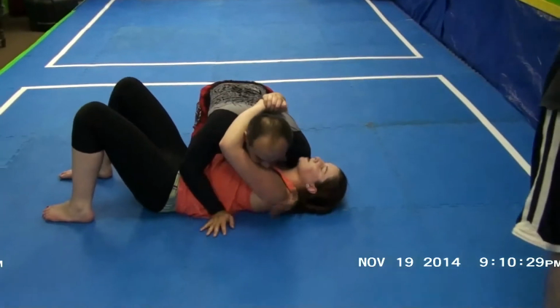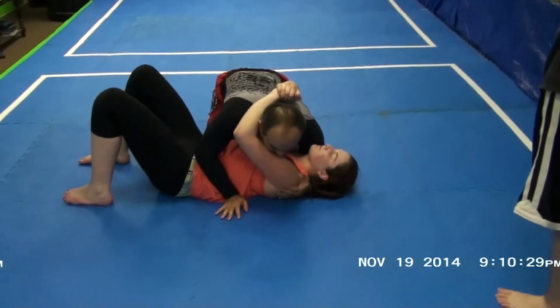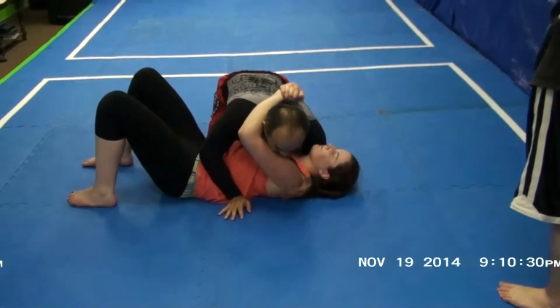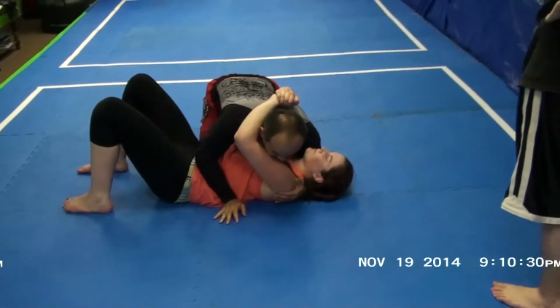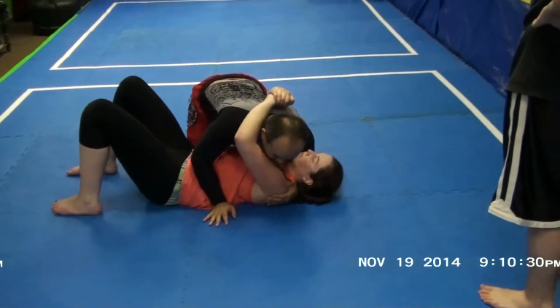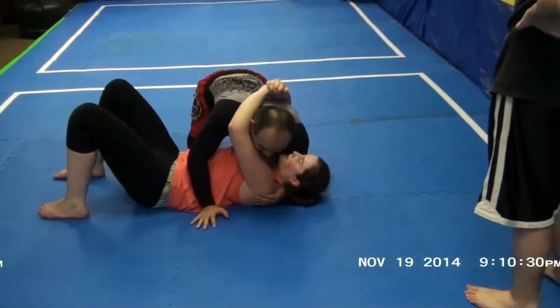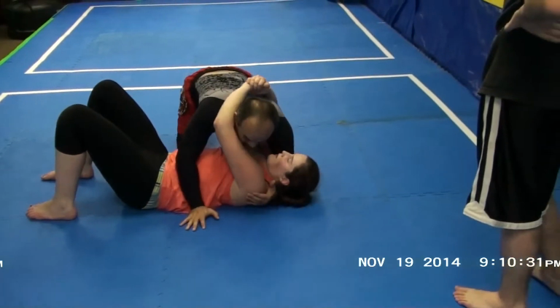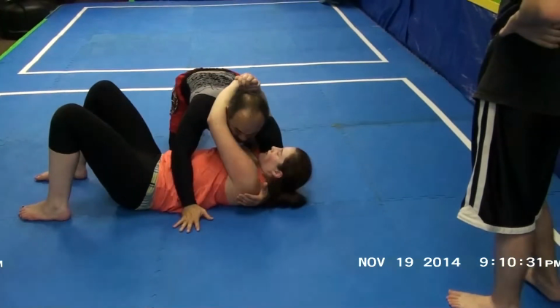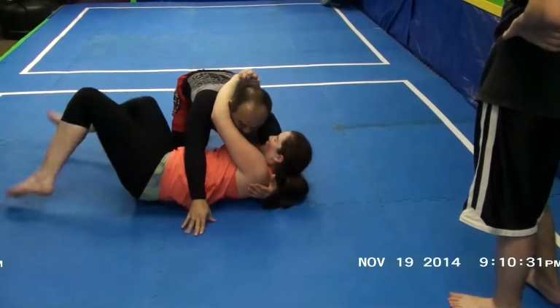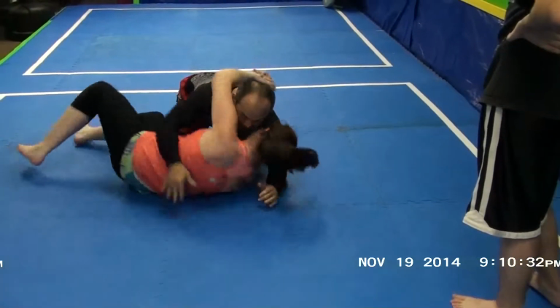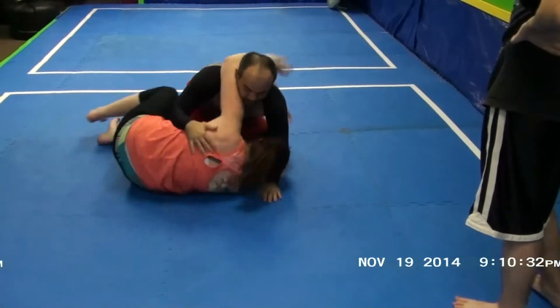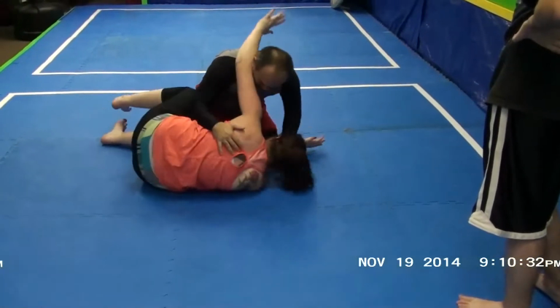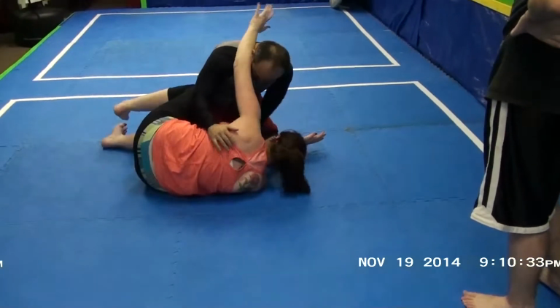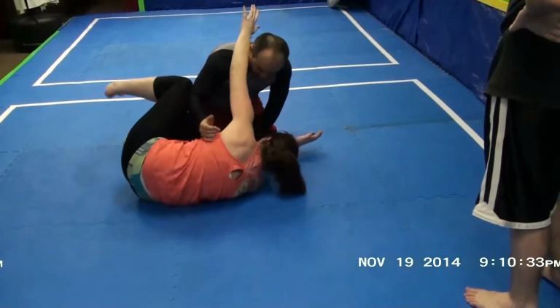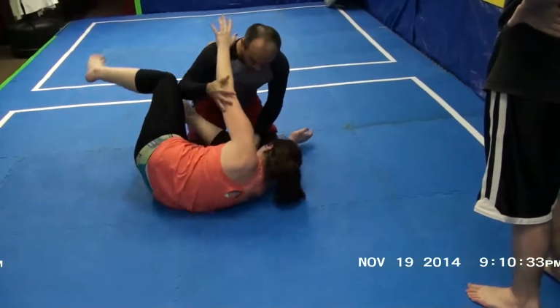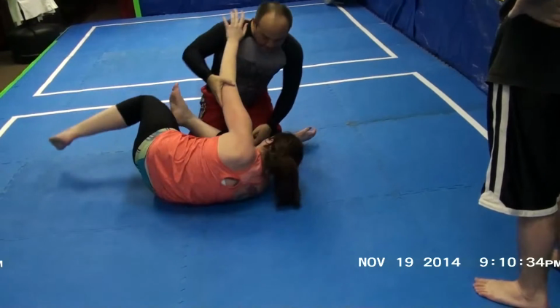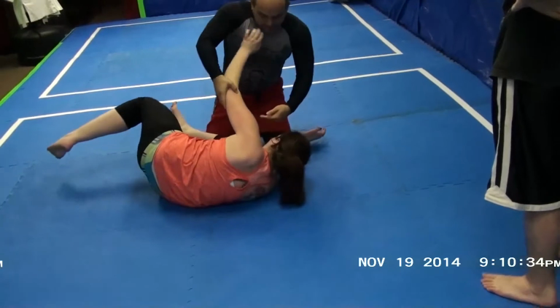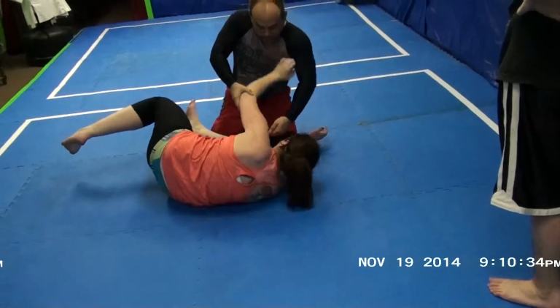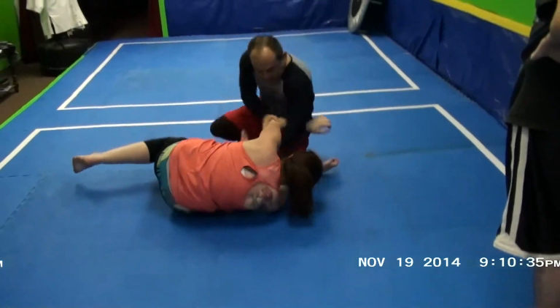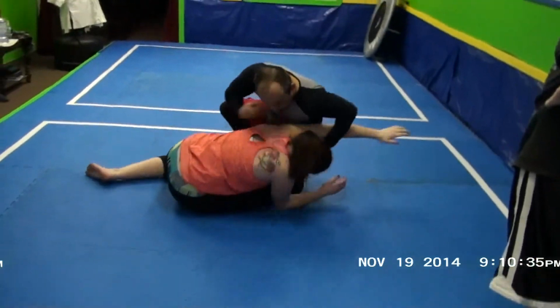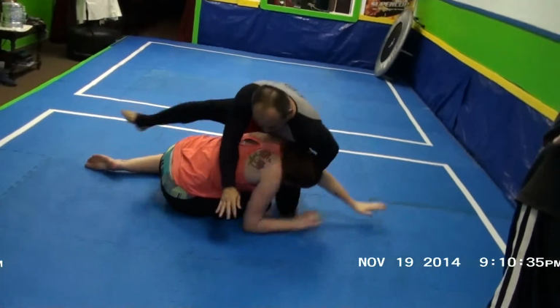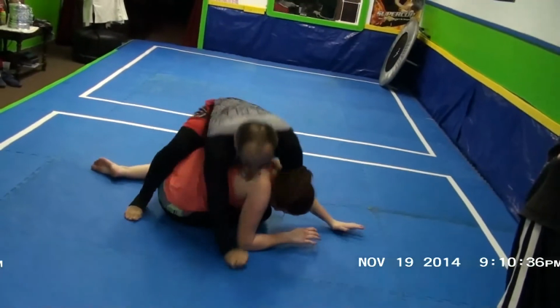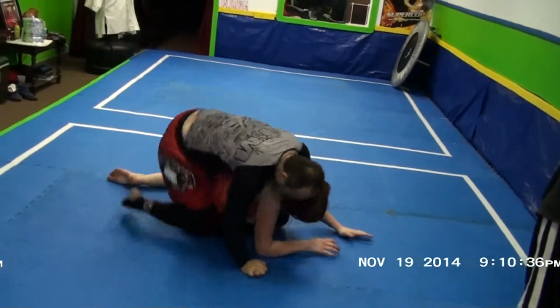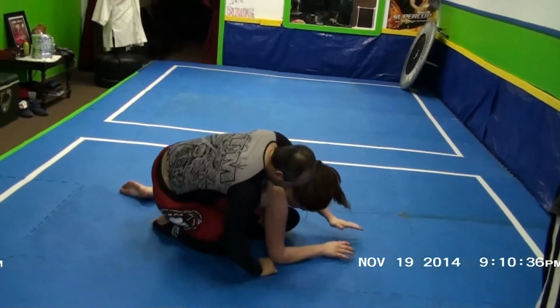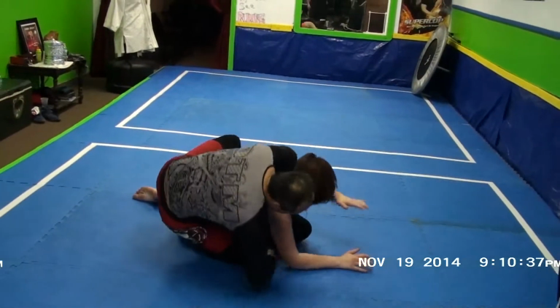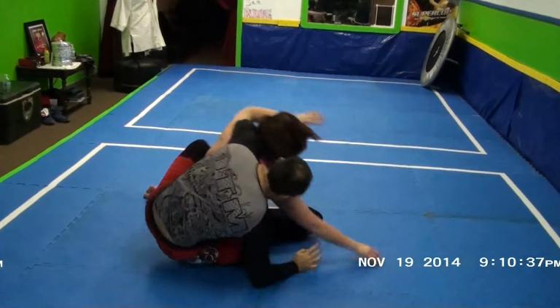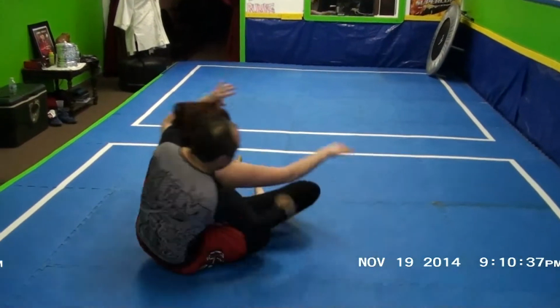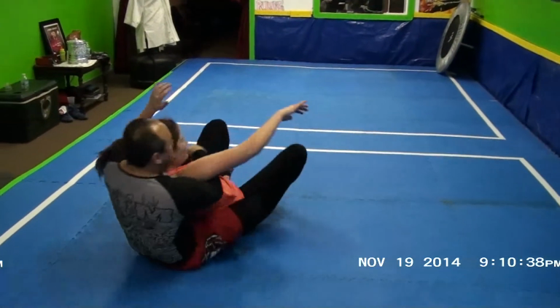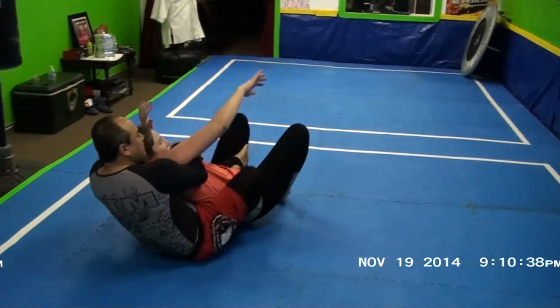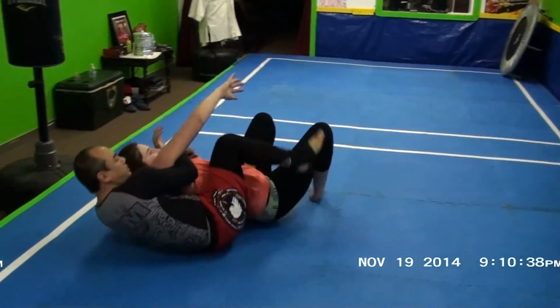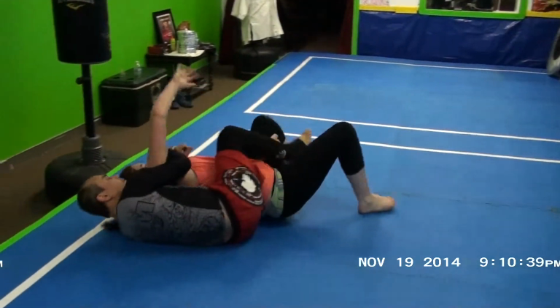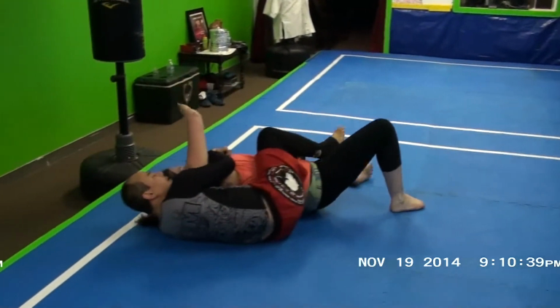If I give her enough space, sometimes they'll turn into me because she tries to reset her guard. Instead, I'll use that as an opportunity to arm drag her and finish on her back.